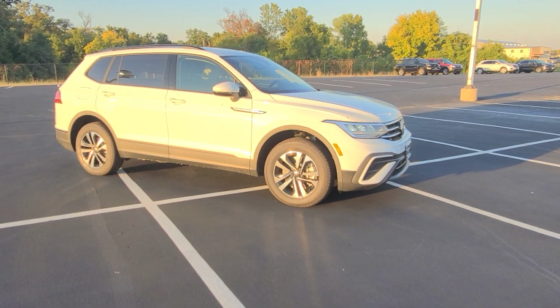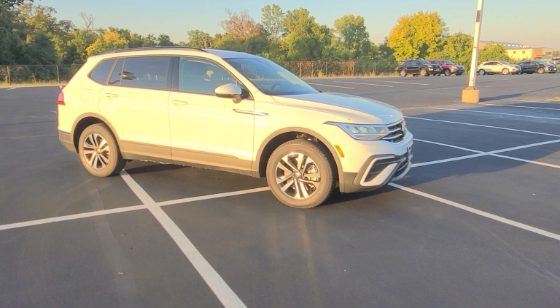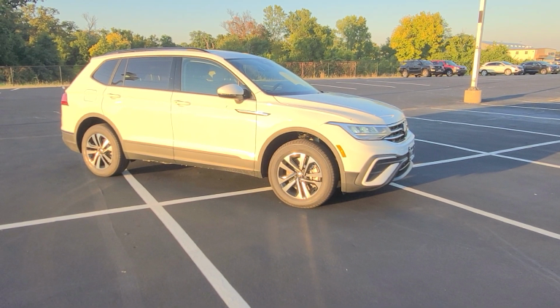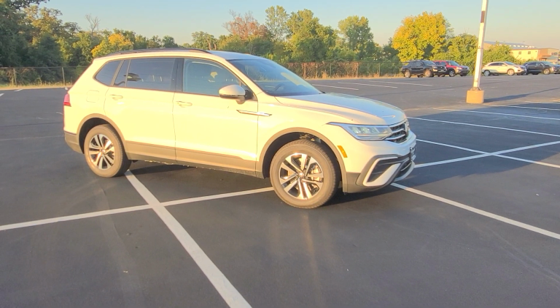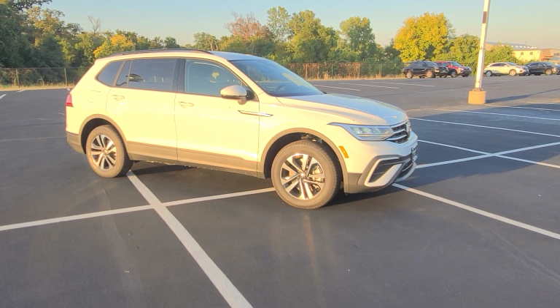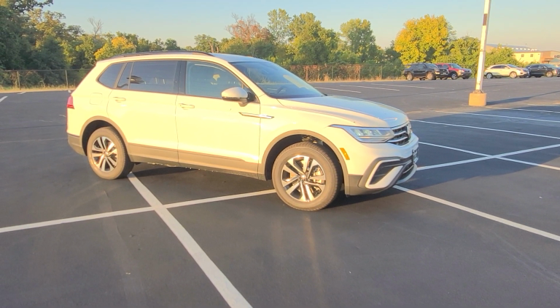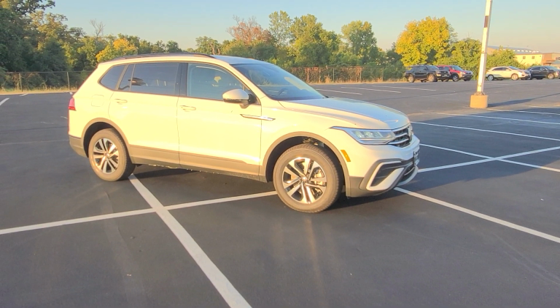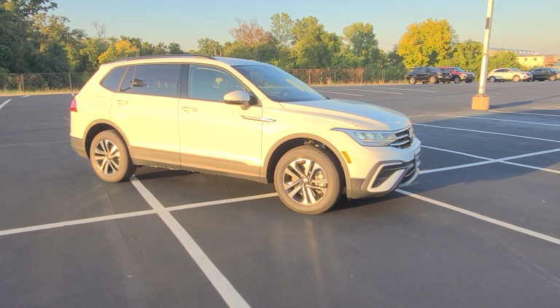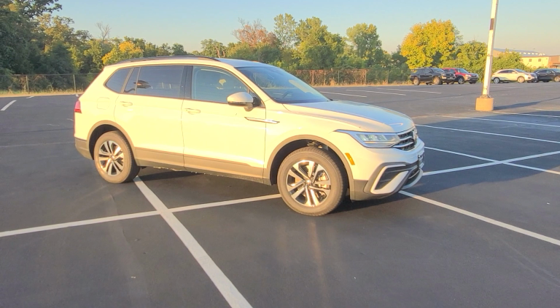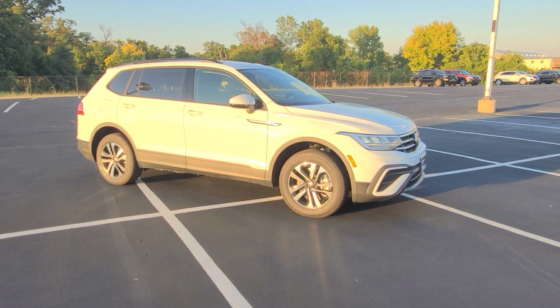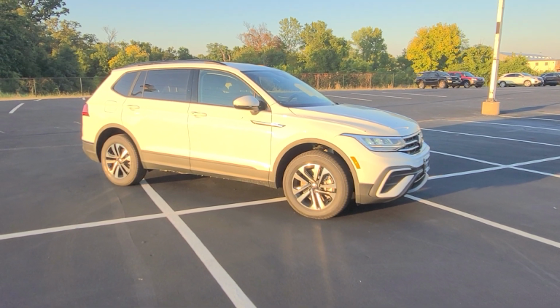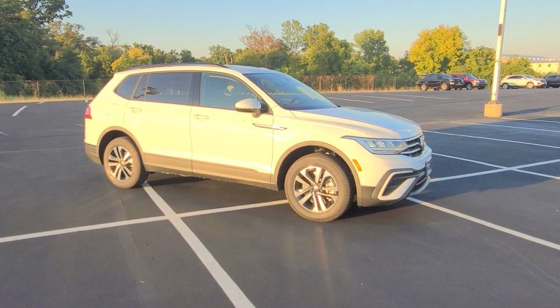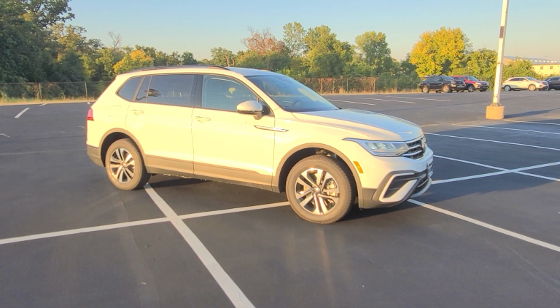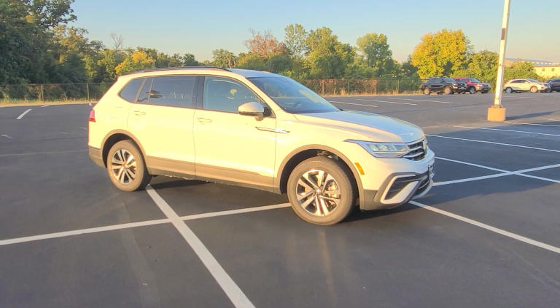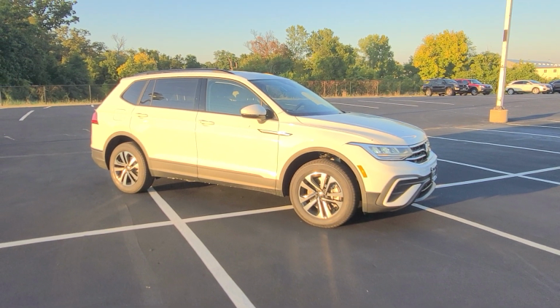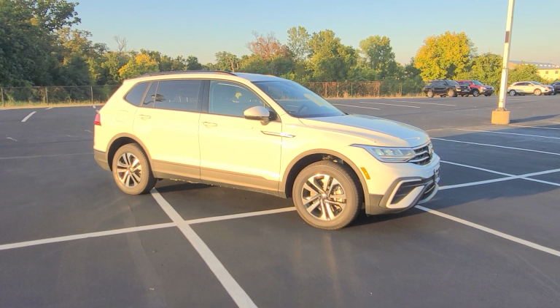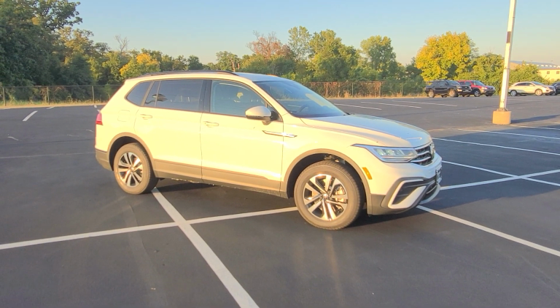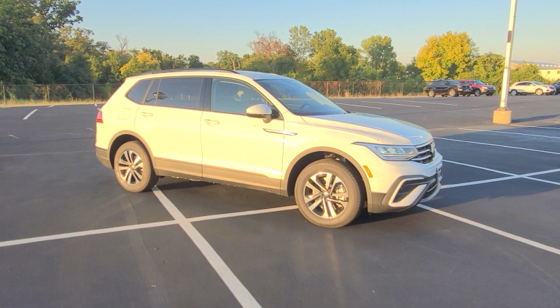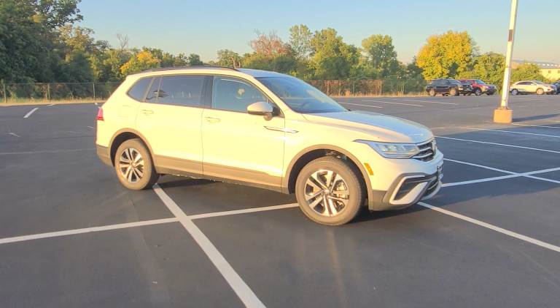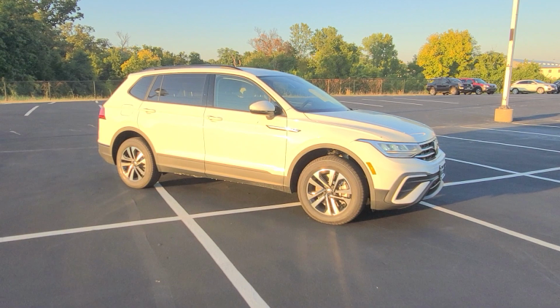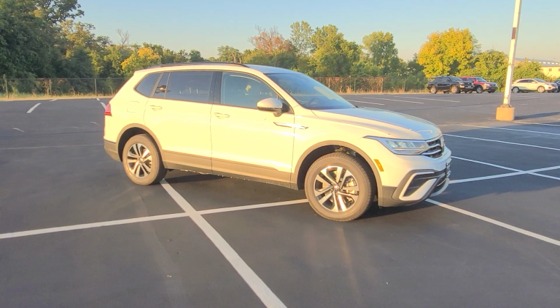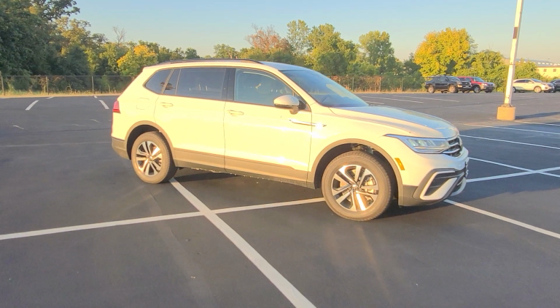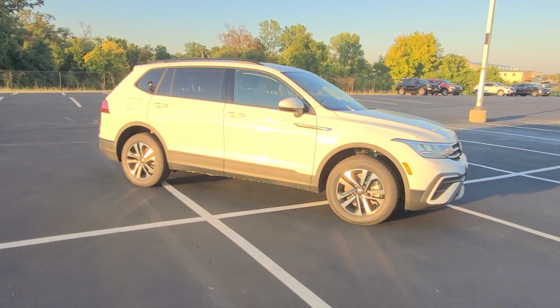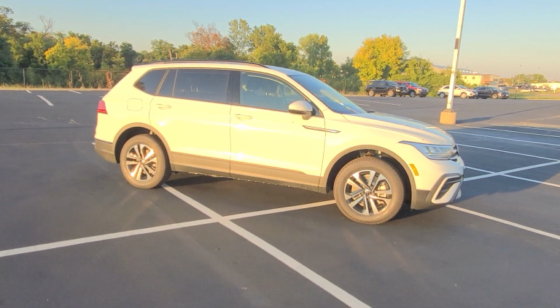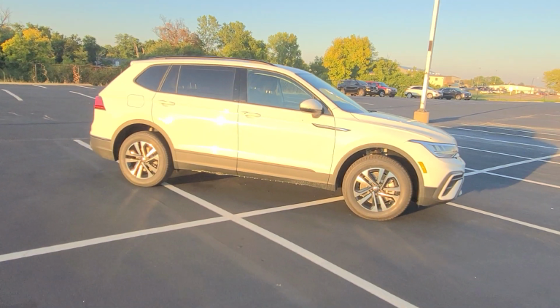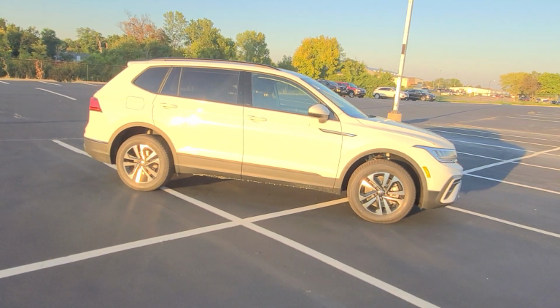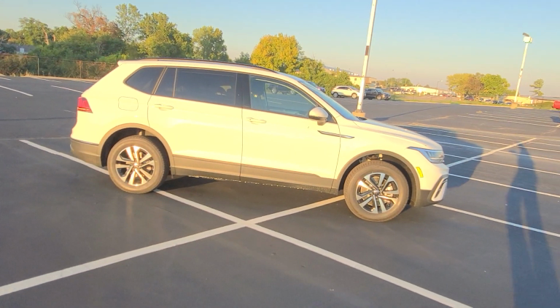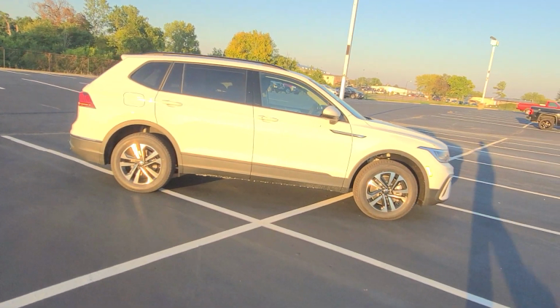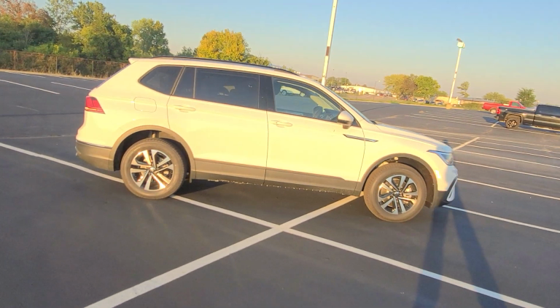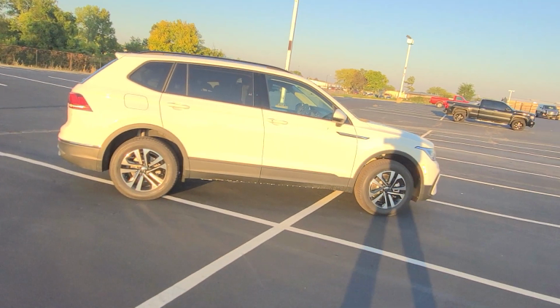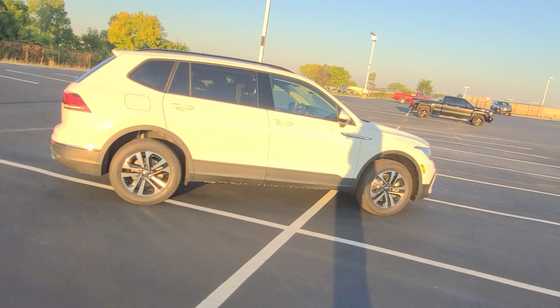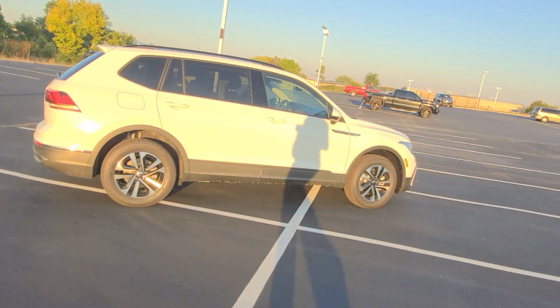Hello guys, this is Reece from Bomberito St. Peter's Volkswagen in St. Louis. Today I'm bringing you a 2022 Volkswagen Tiguan S front wheel drive. This particular one is pure white on the exterior and has black cloth seats on the interior.